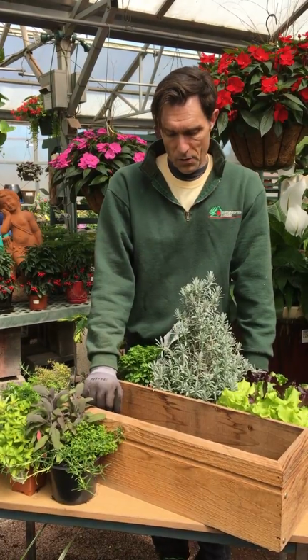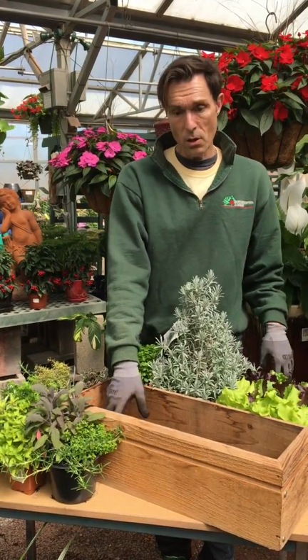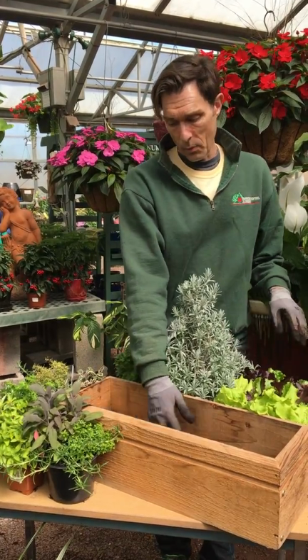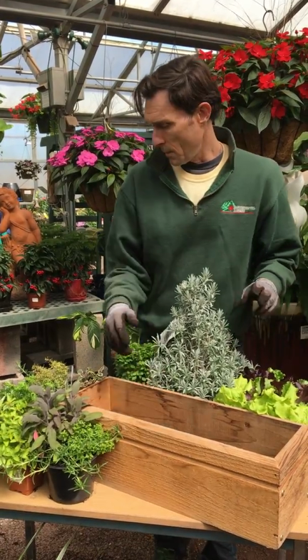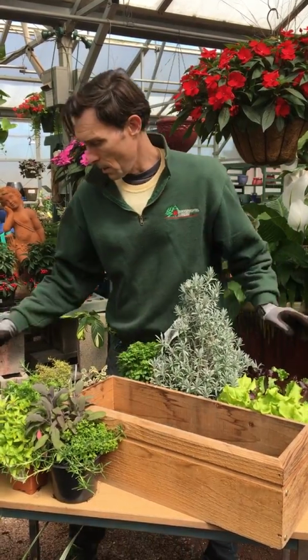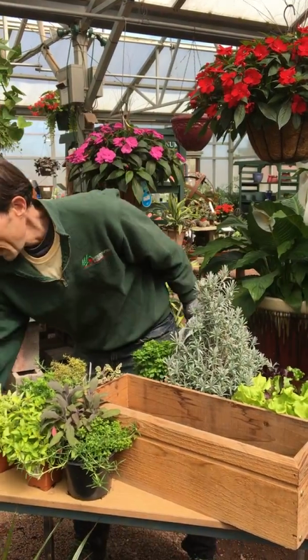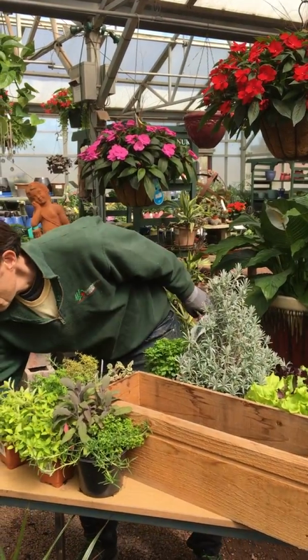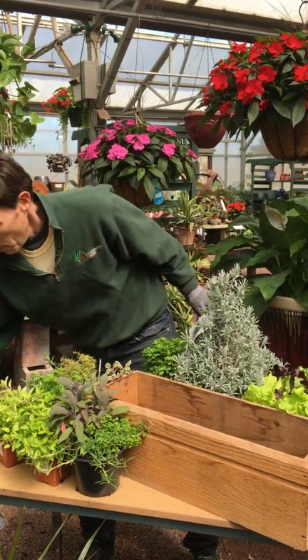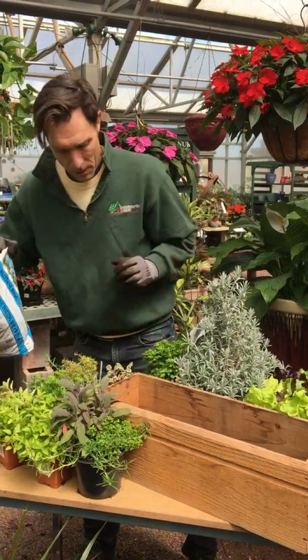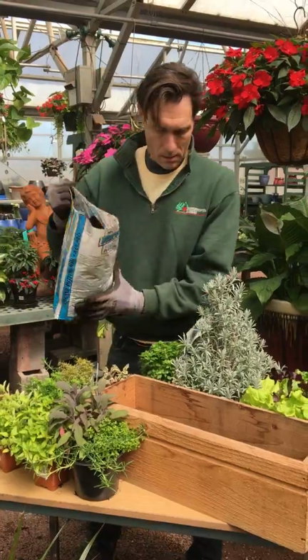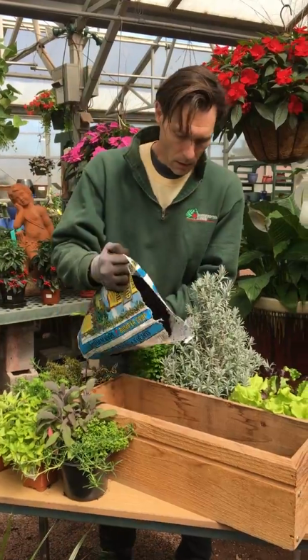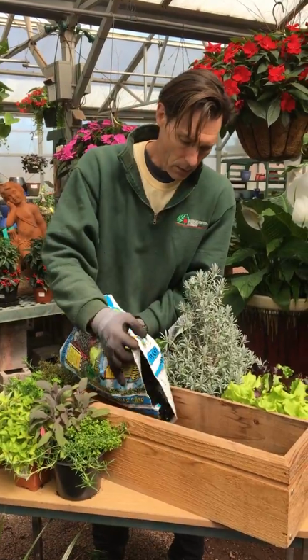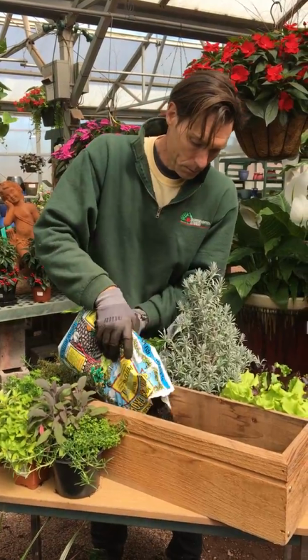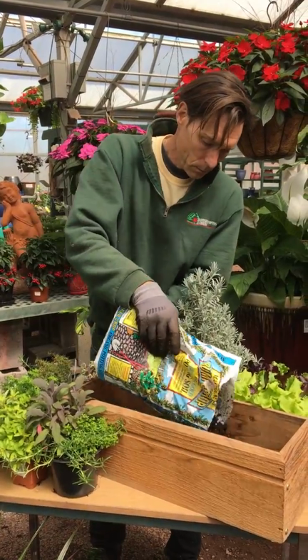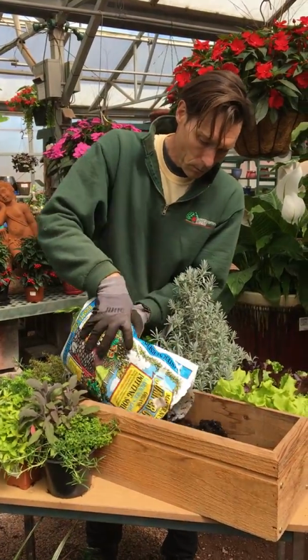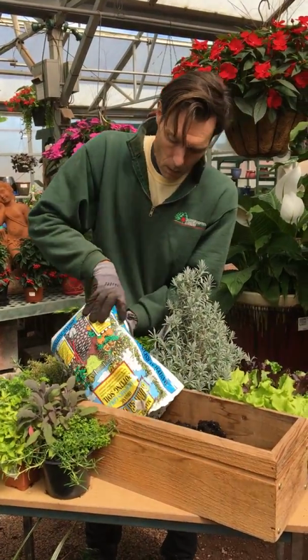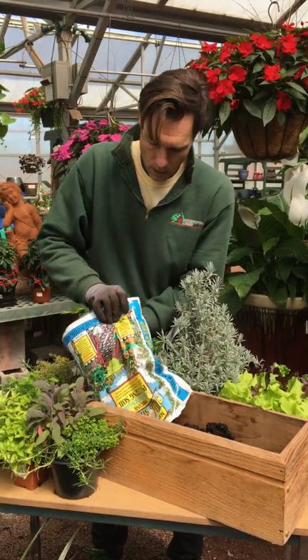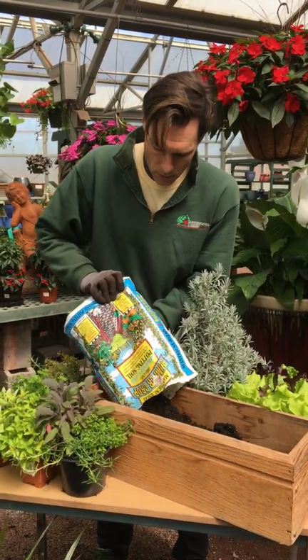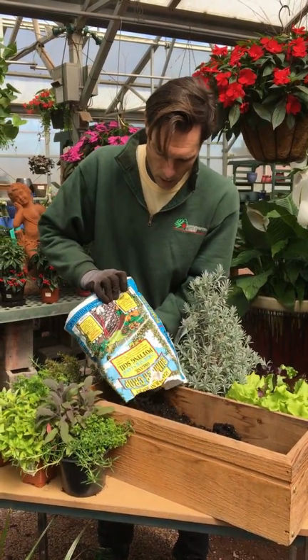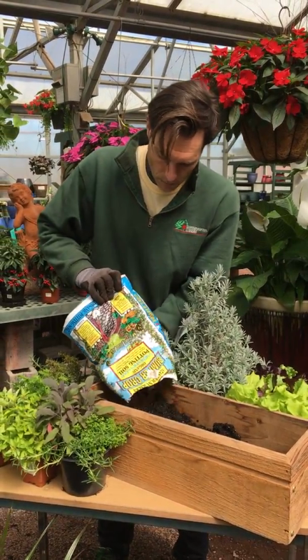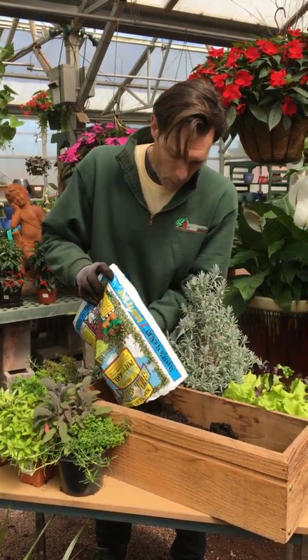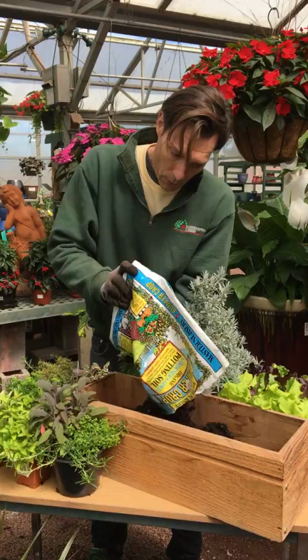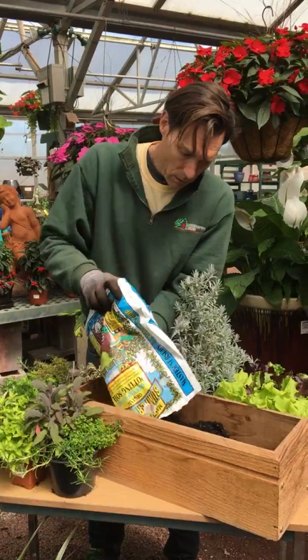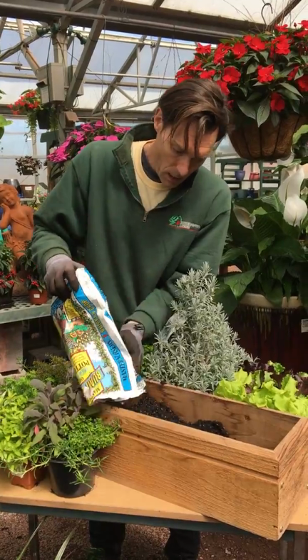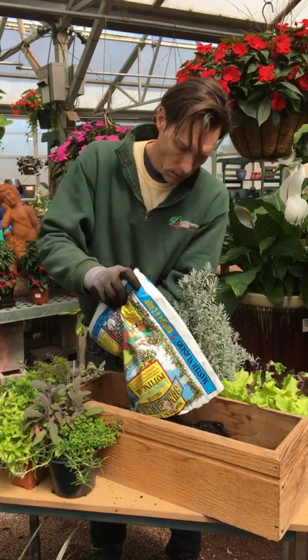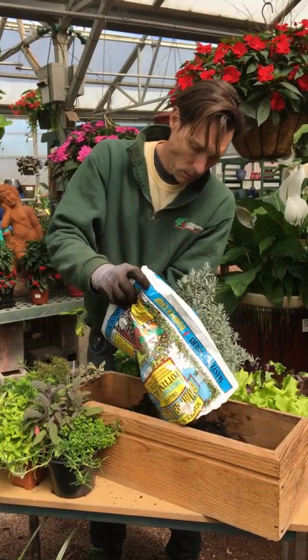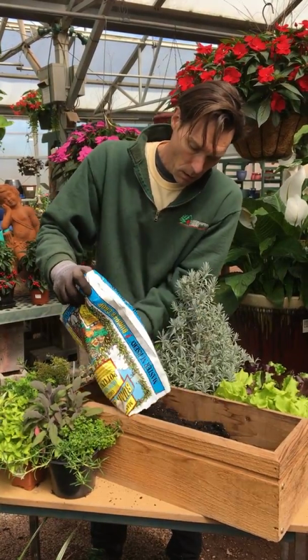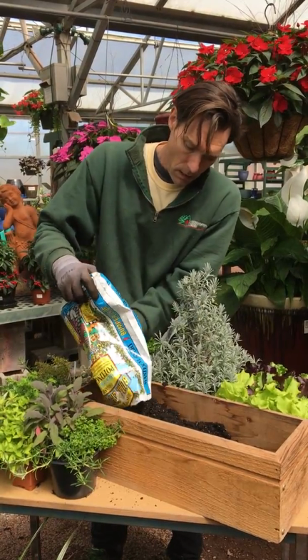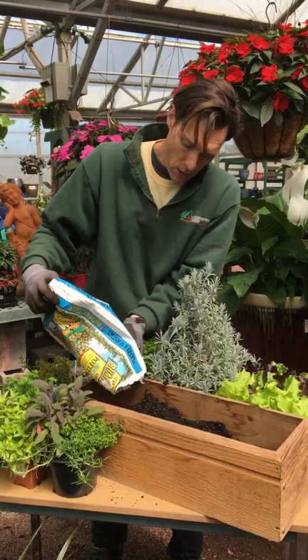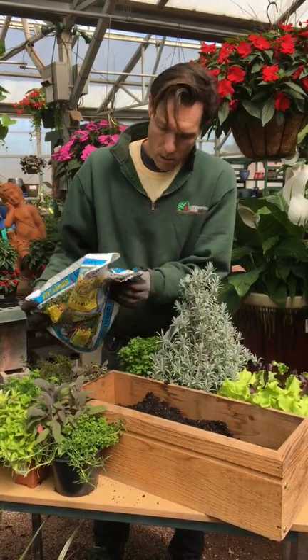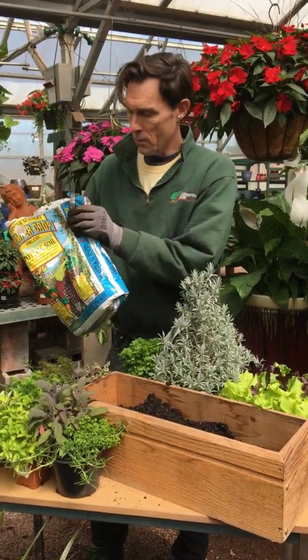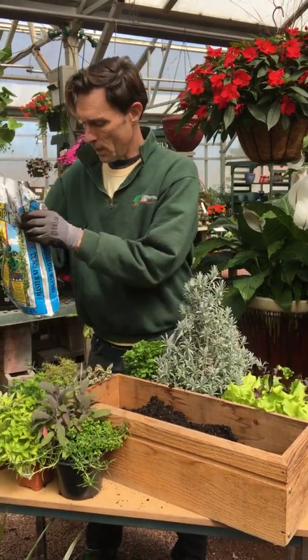First I'm going to start off by putting some nice organic potting mix in our container. We have a Gardener's Bumper Crop we're using today that is rich in all kinds of nutrients.